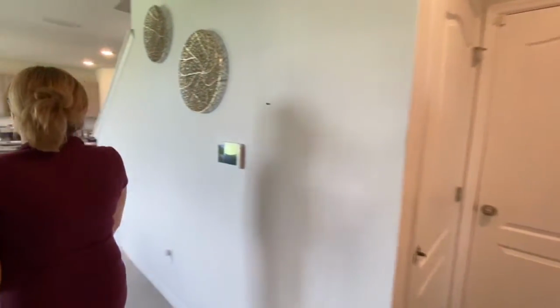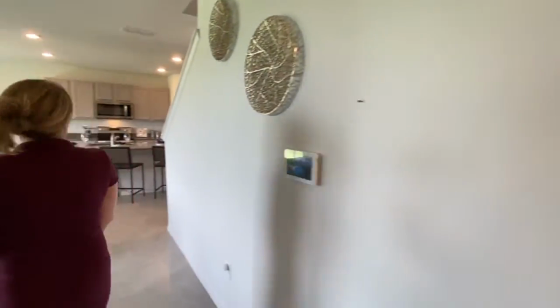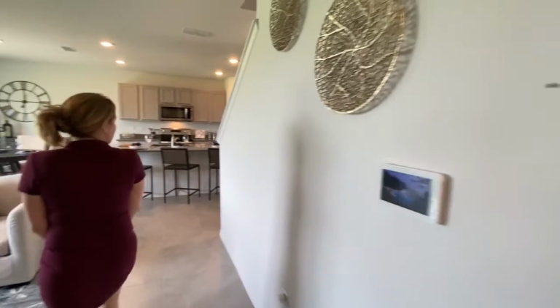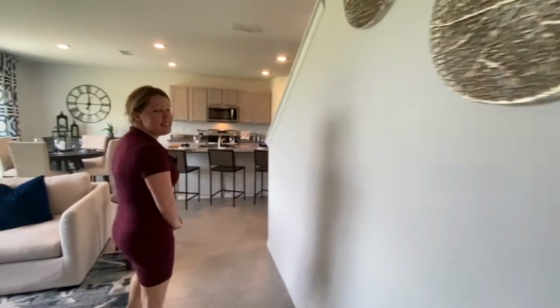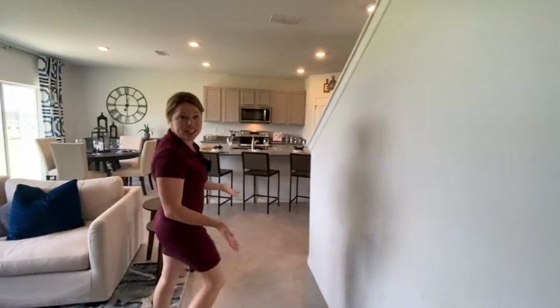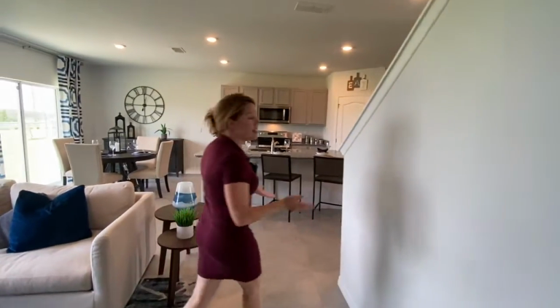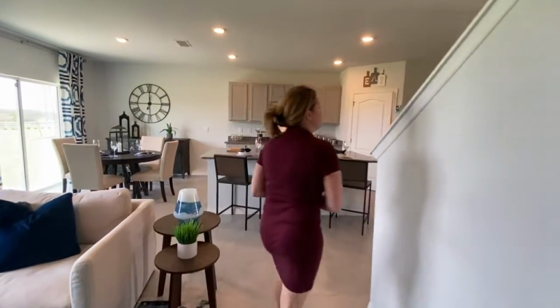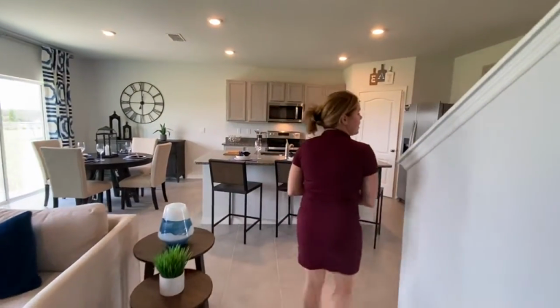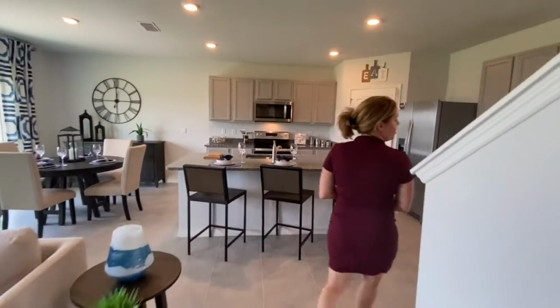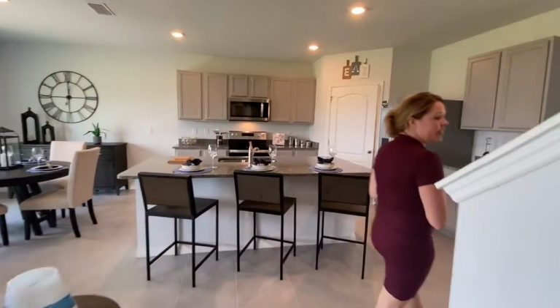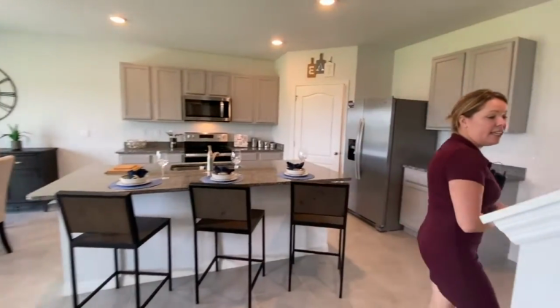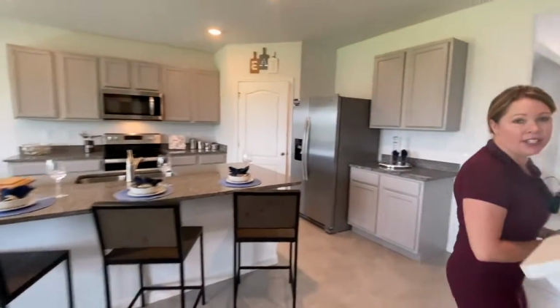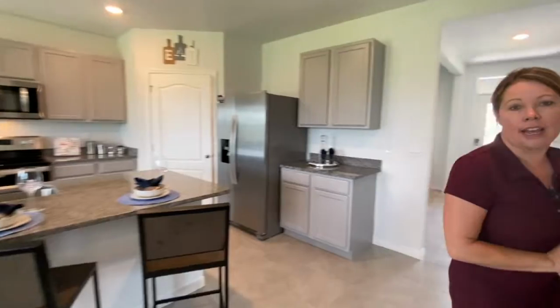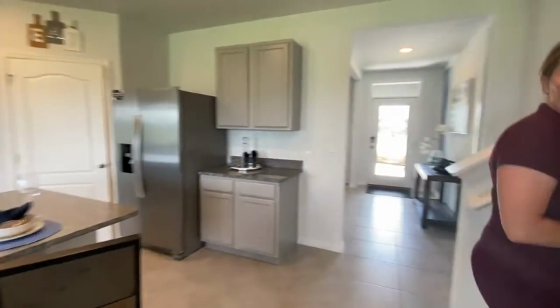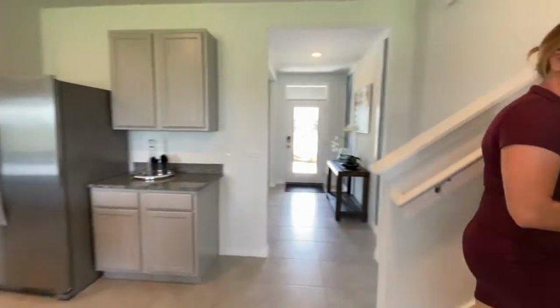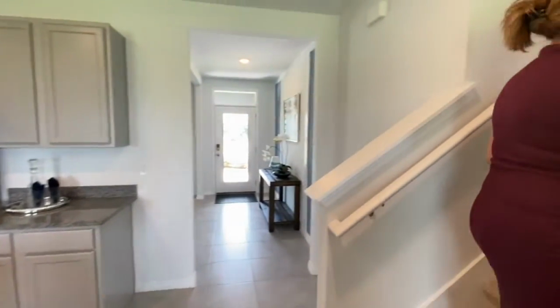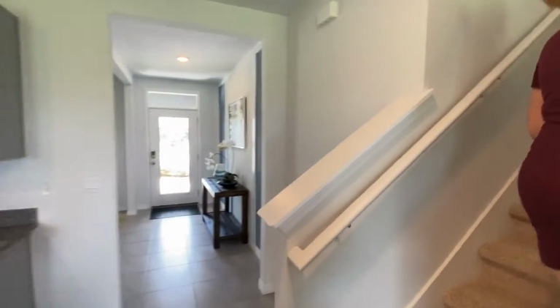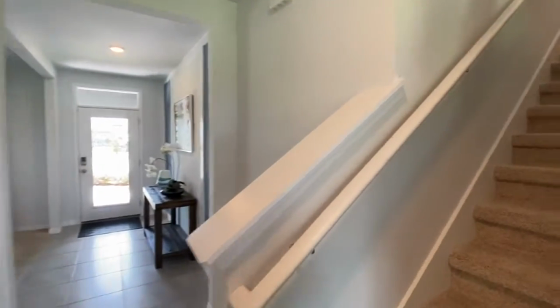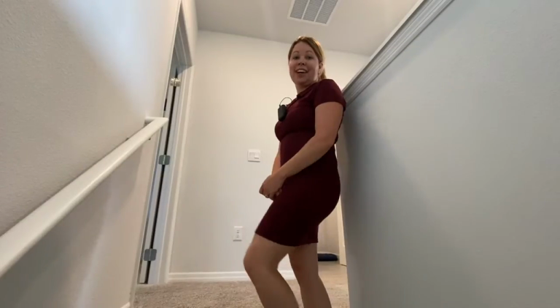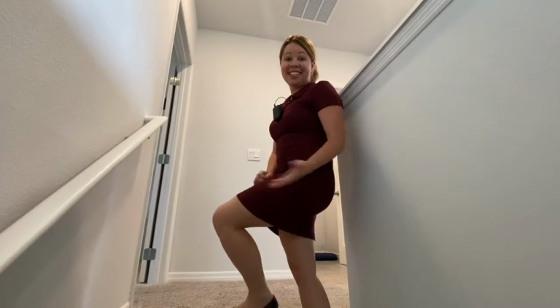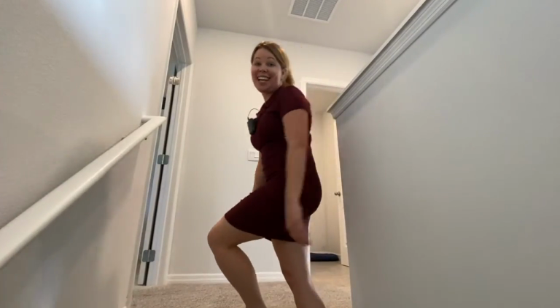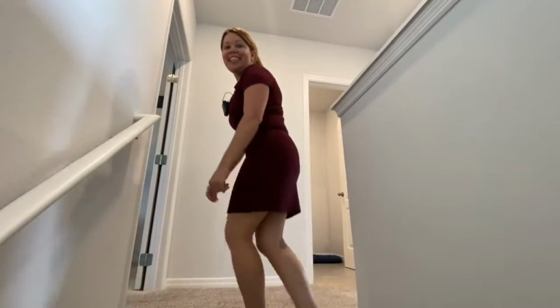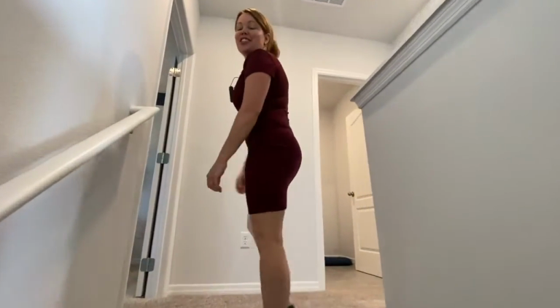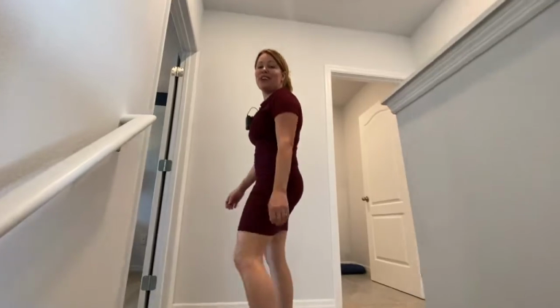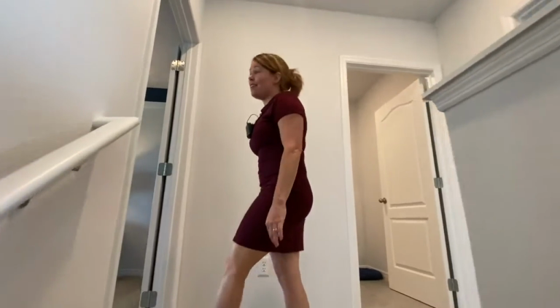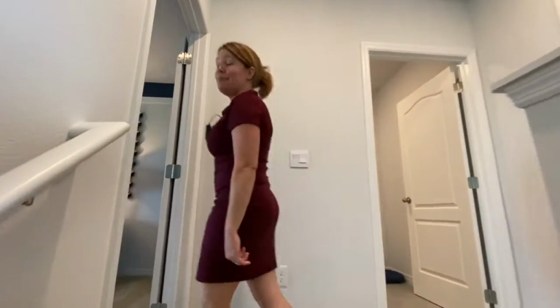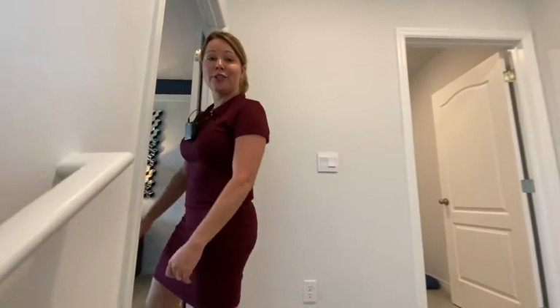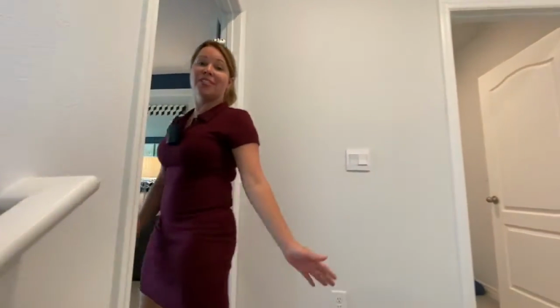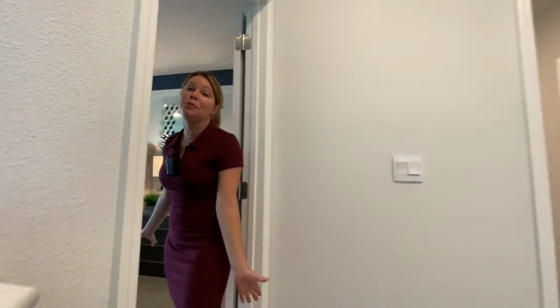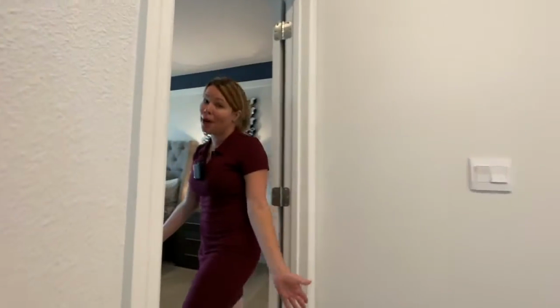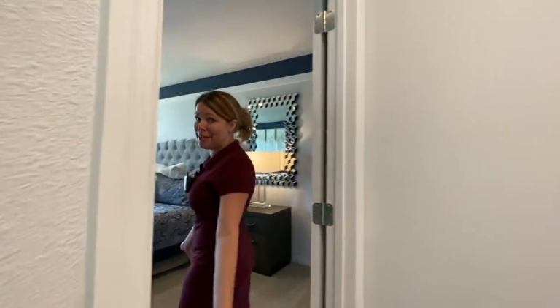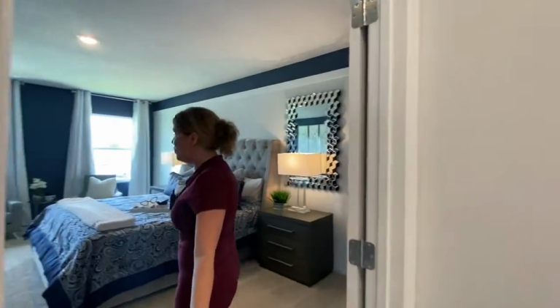Pricing changes, but as I mentioned earlier, it does start at $444. Let's head upstairs — I'll show you the rest of the bedrooms, starting with your primary bedroom suite.